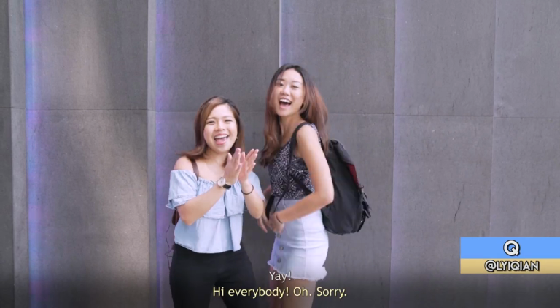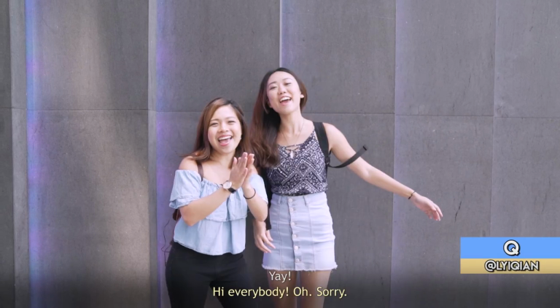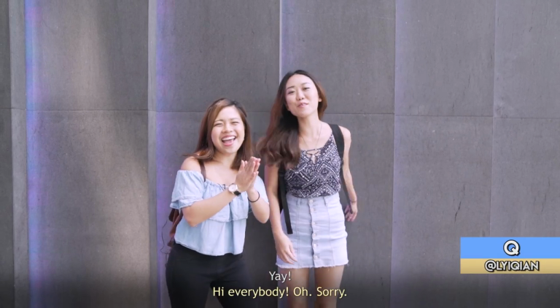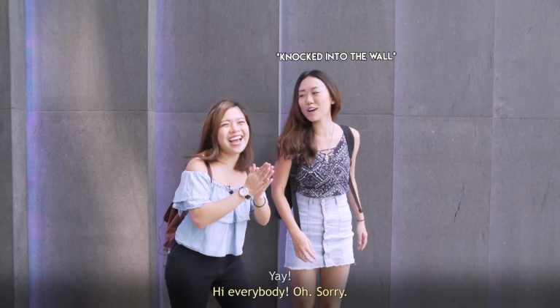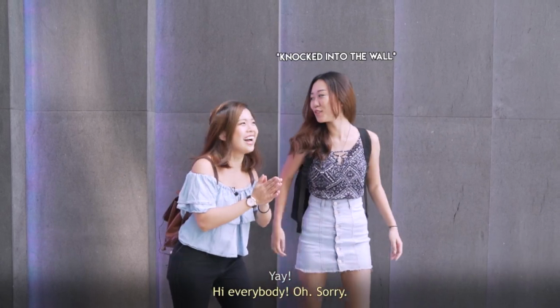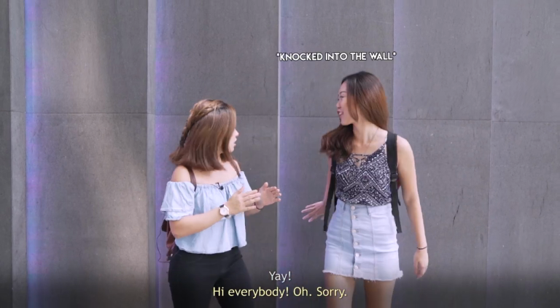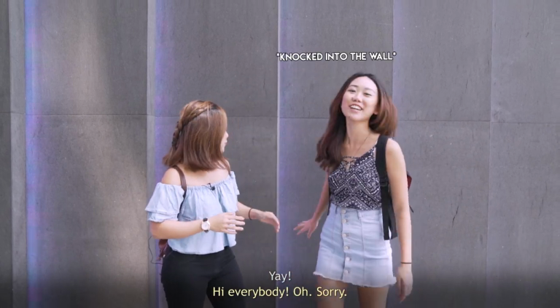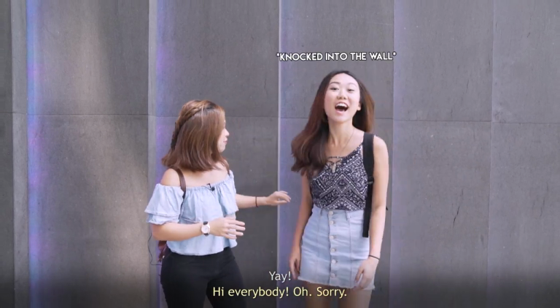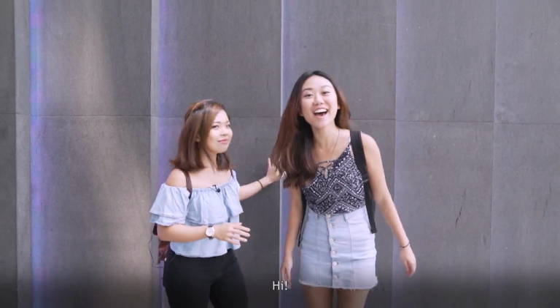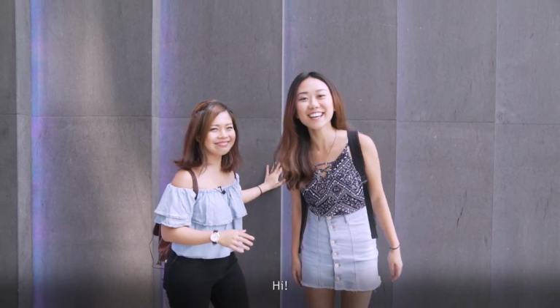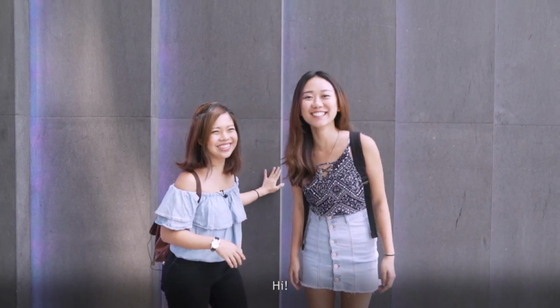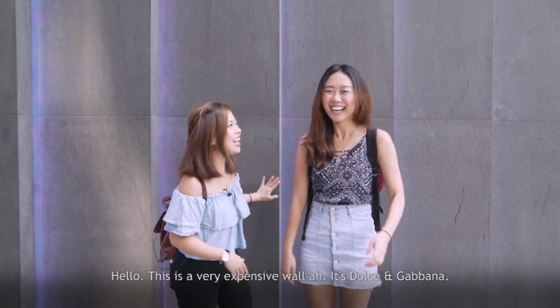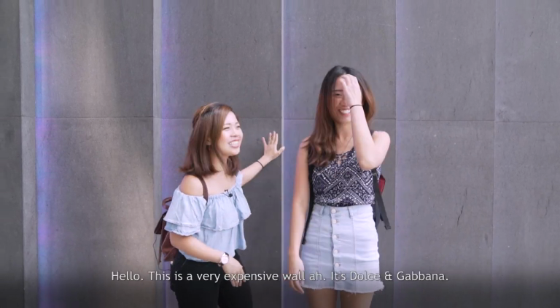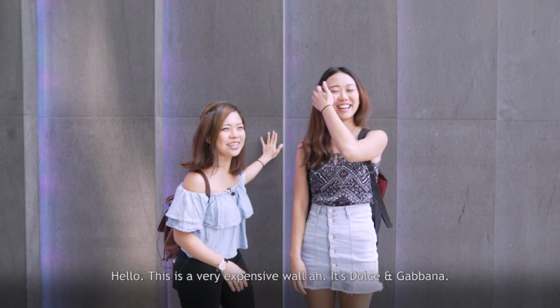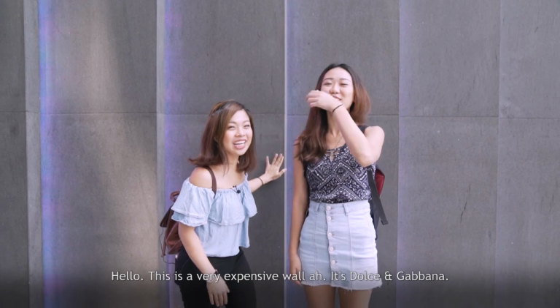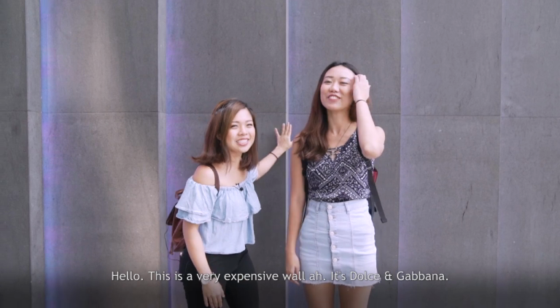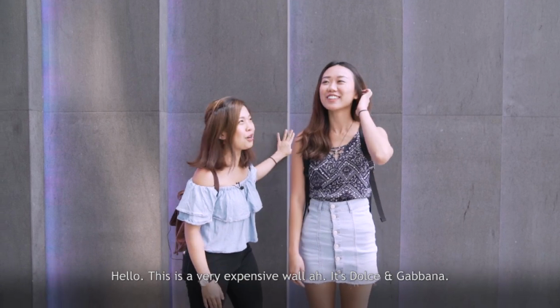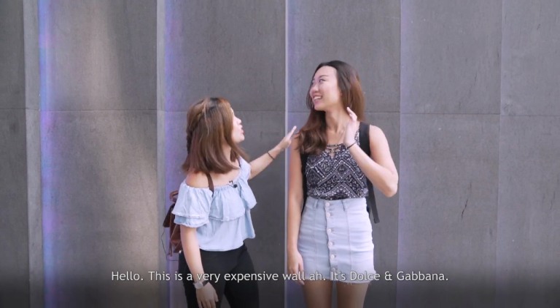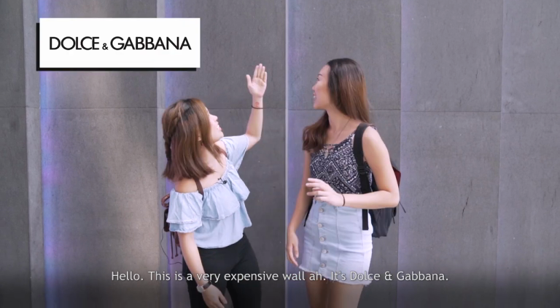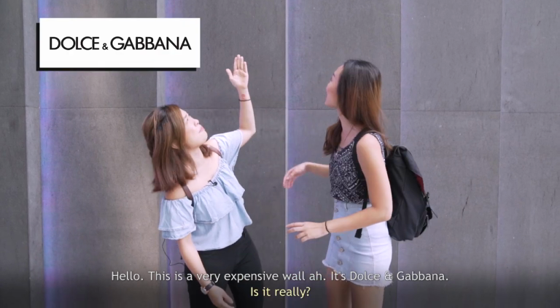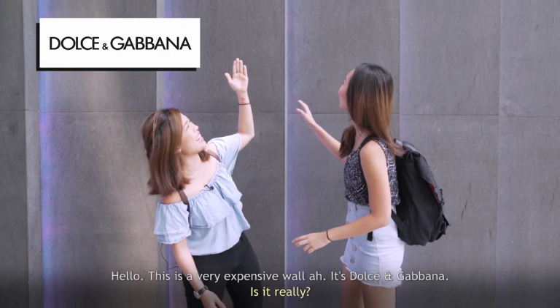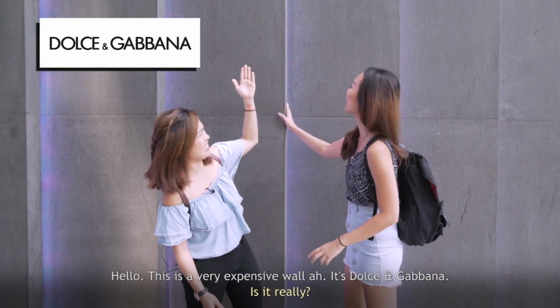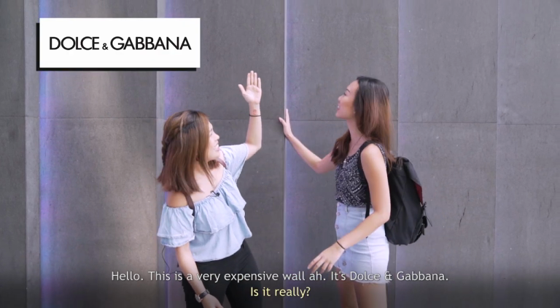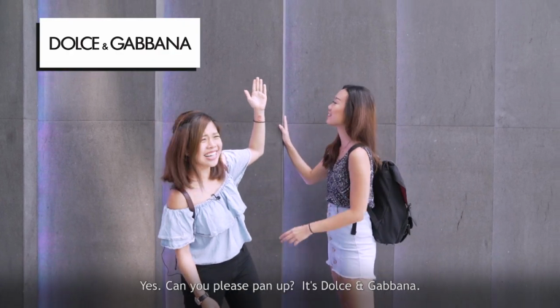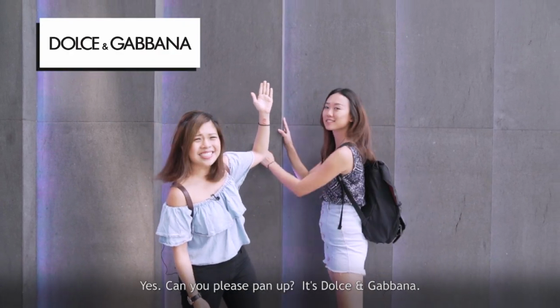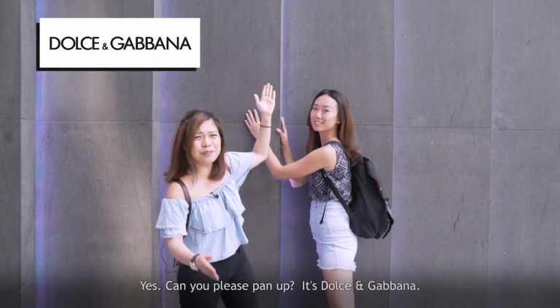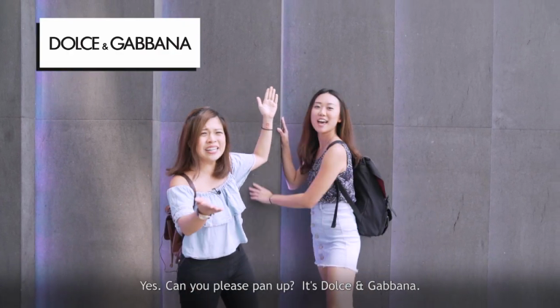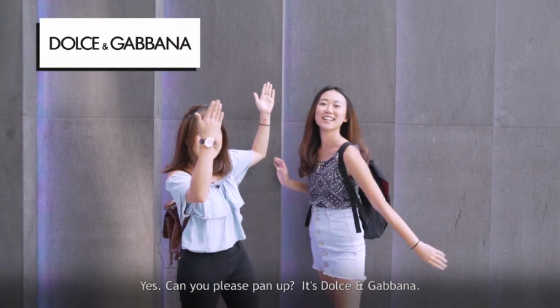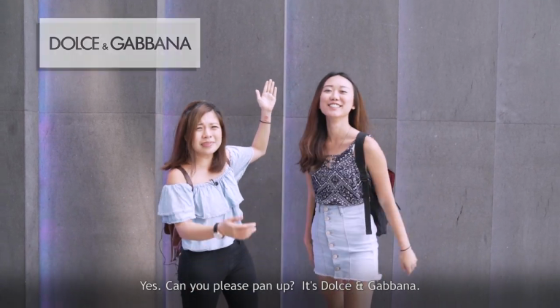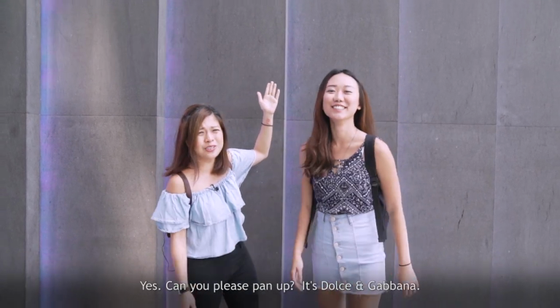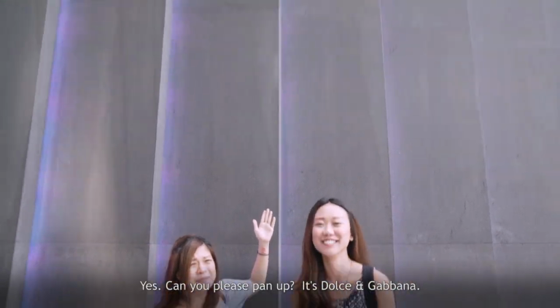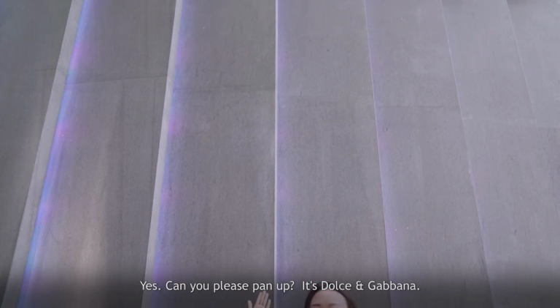Hi everybody! Hello, this is a very expensive wall — it's Dolce & Gabbana. Can you please pan up at the Dolce & Gabbana?